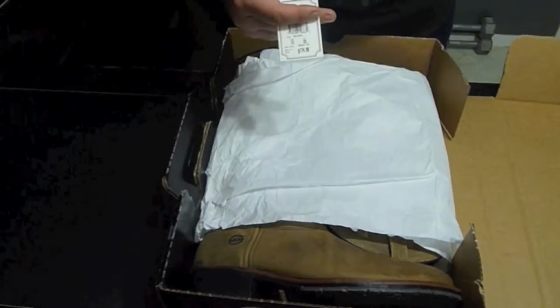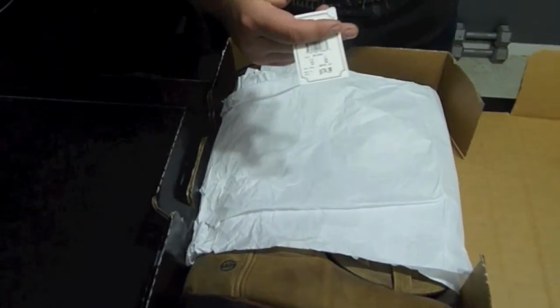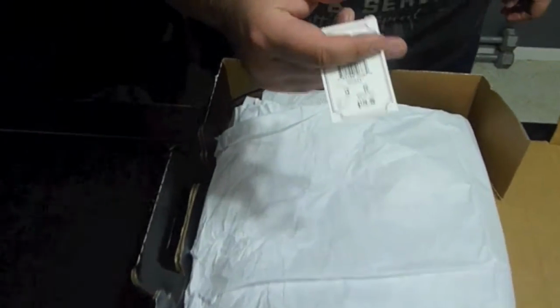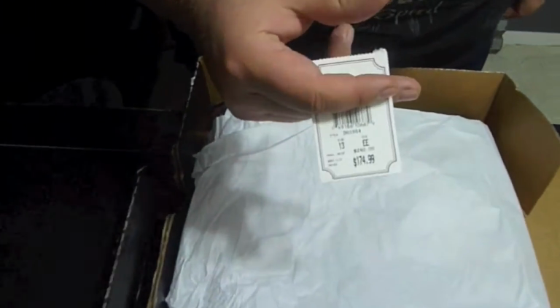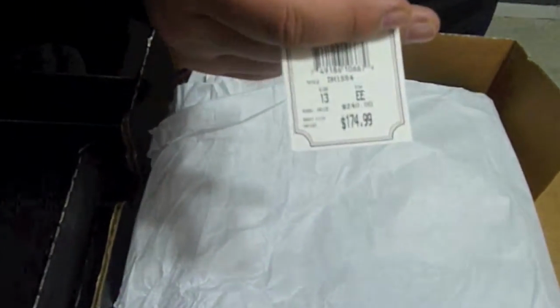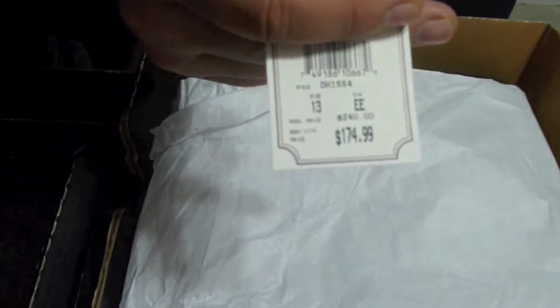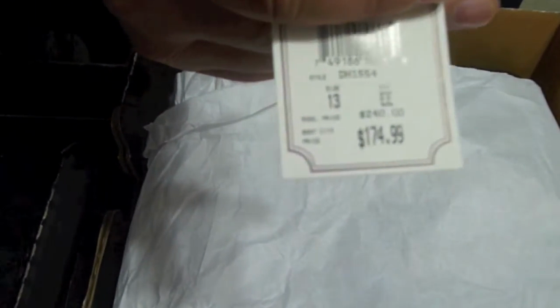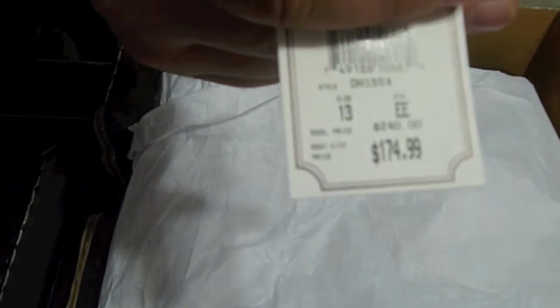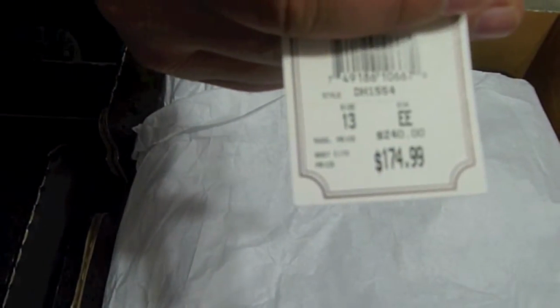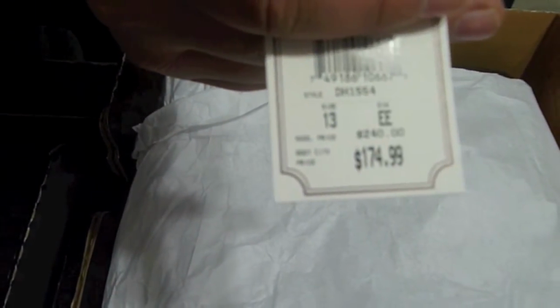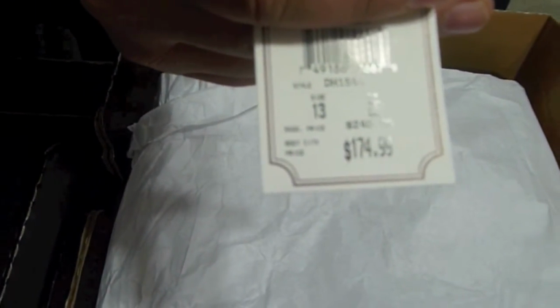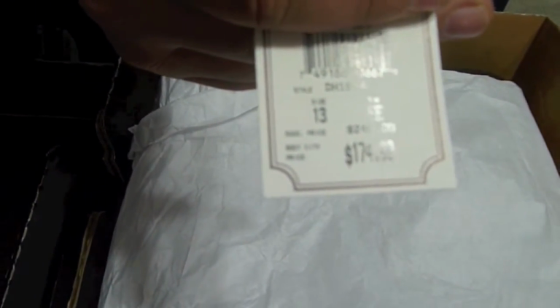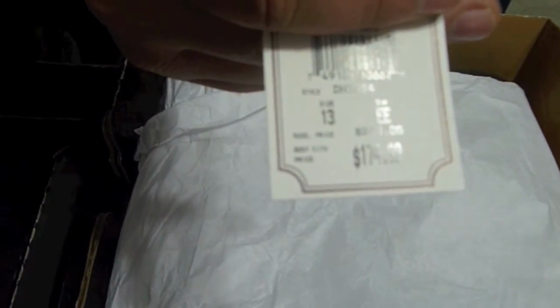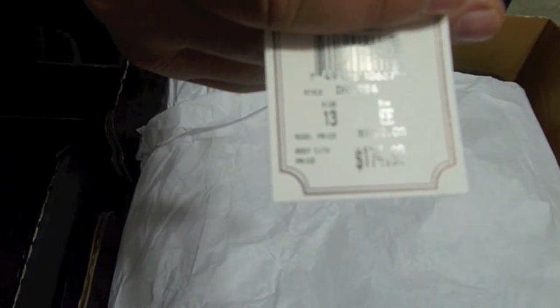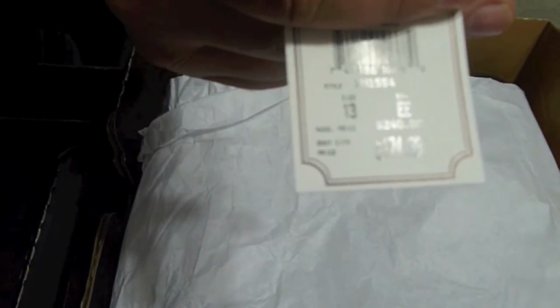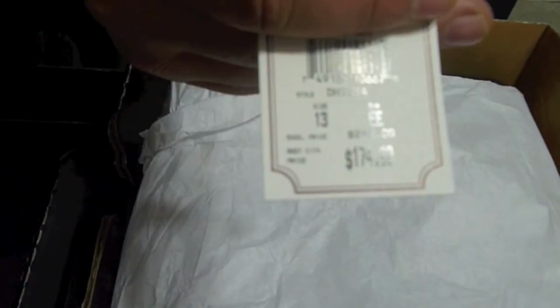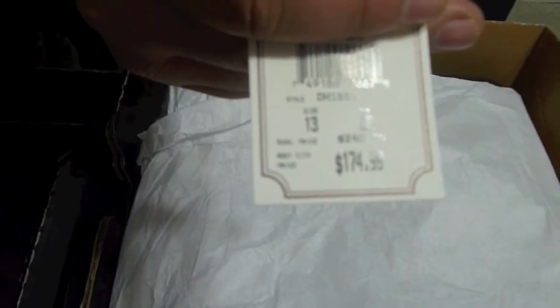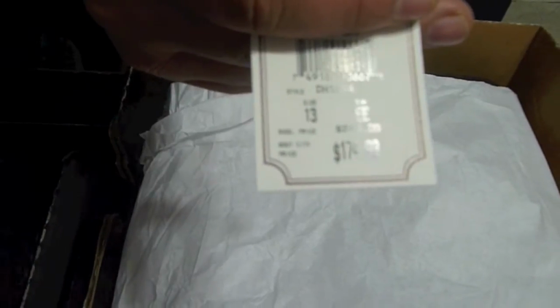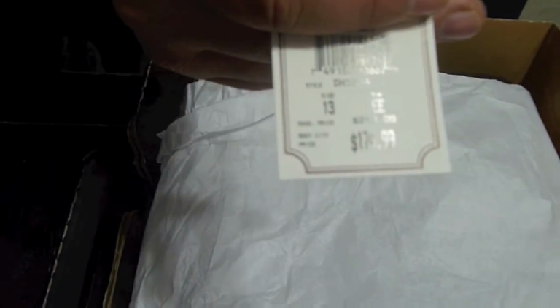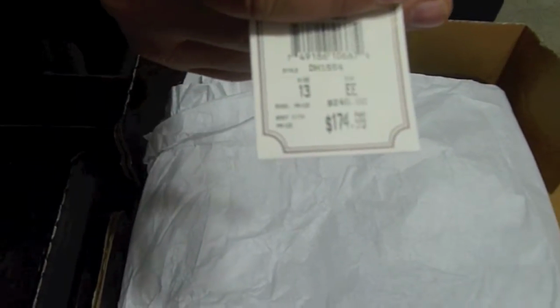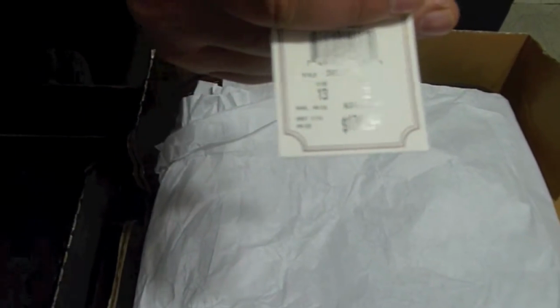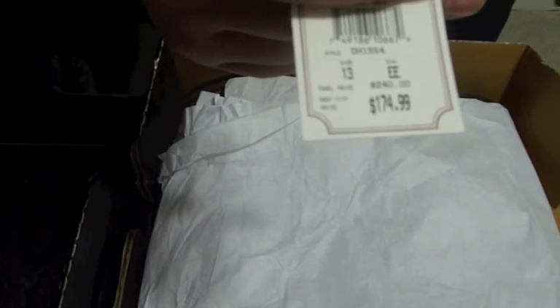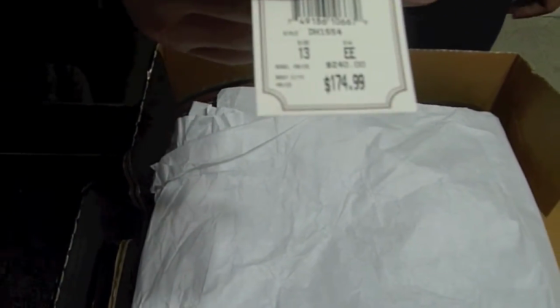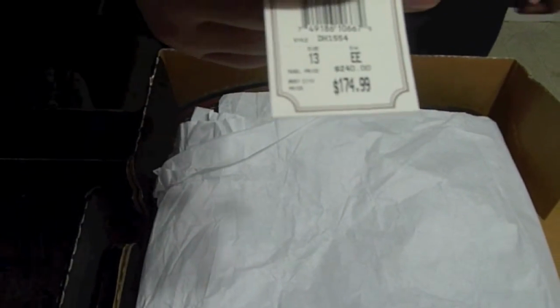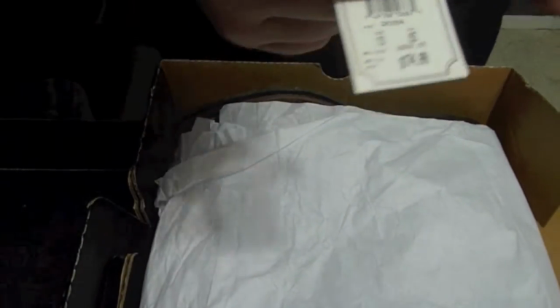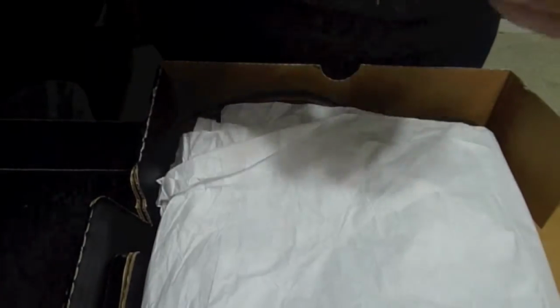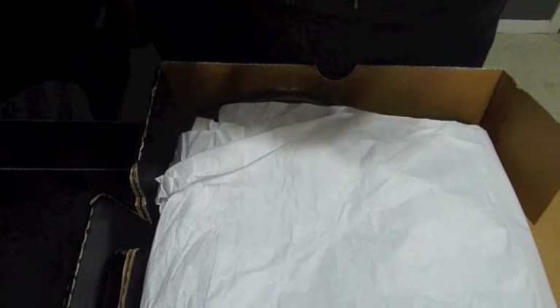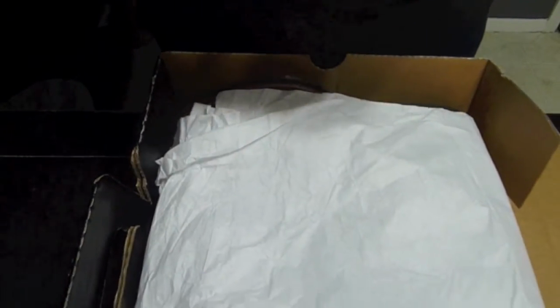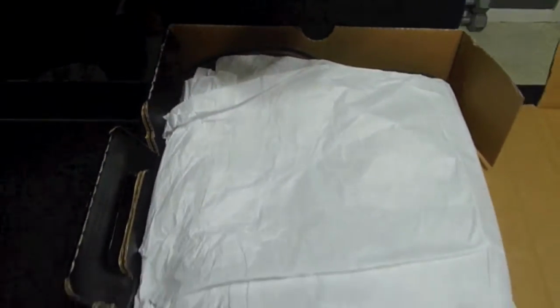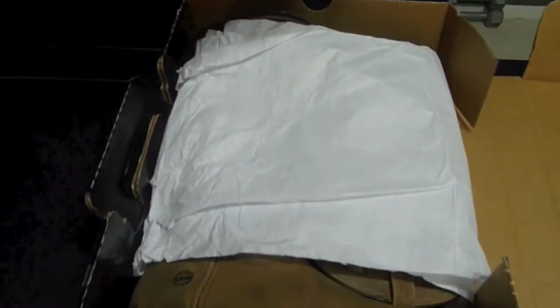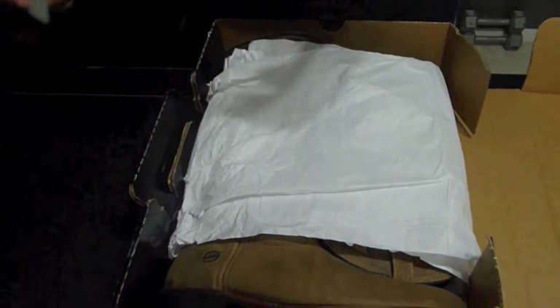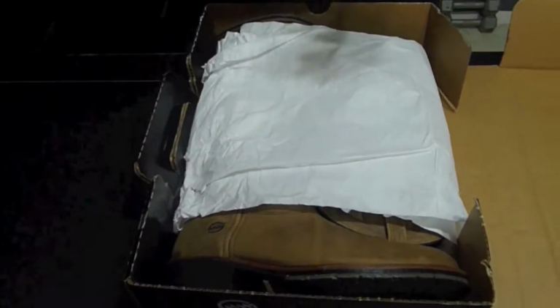They did not come cheap. Original price was $240, and since I ordered them from the factory, they cut me a good deal — $174. I like boots.